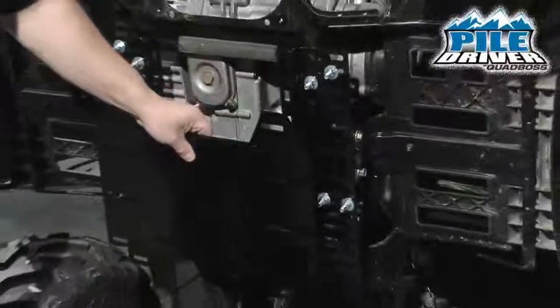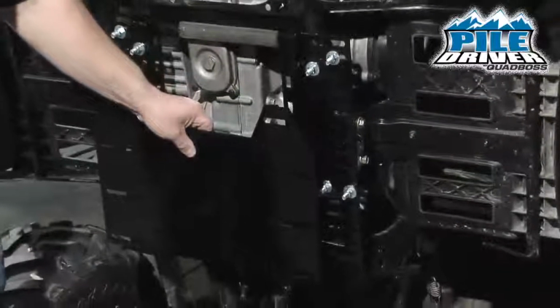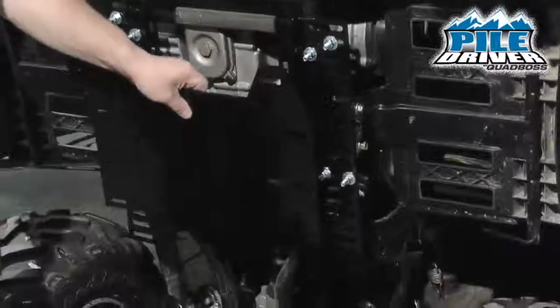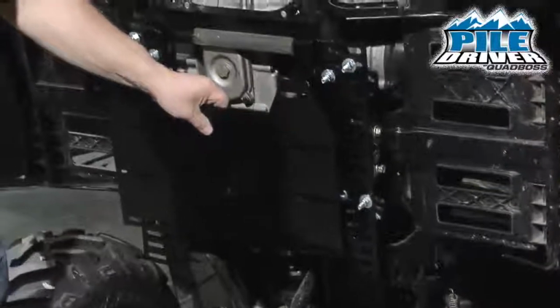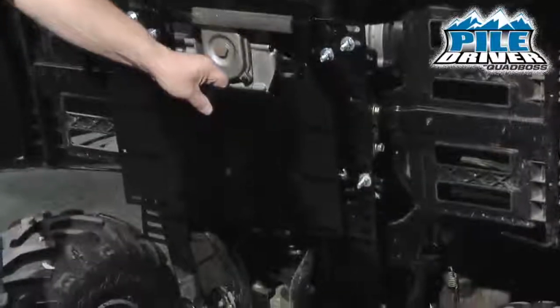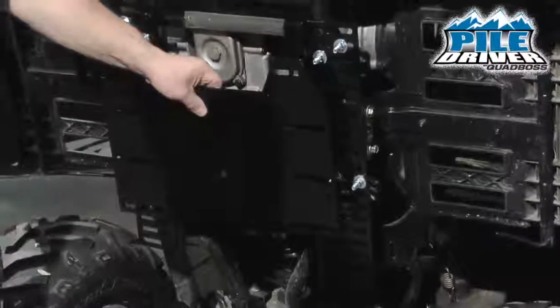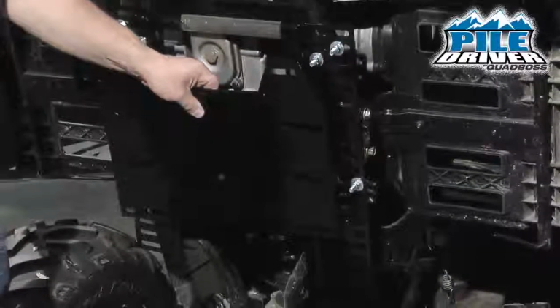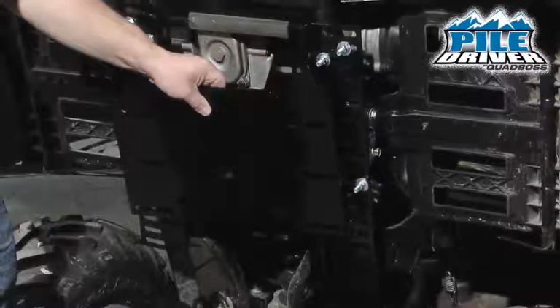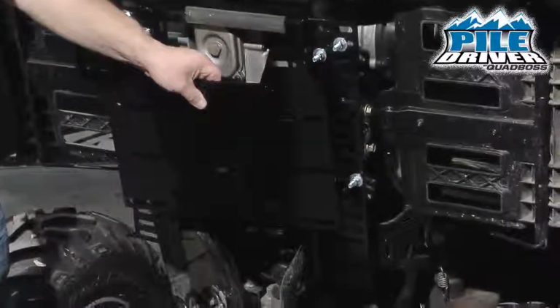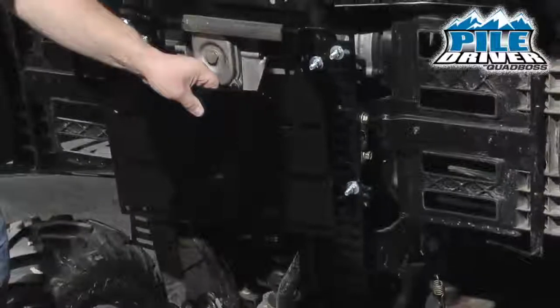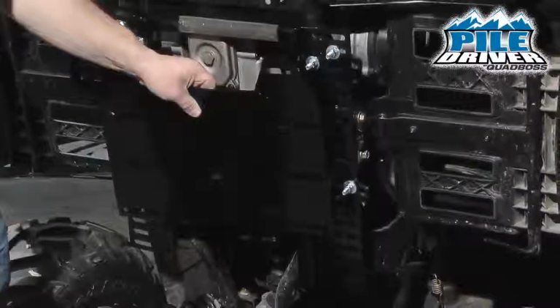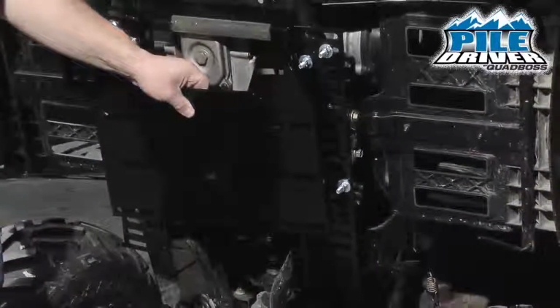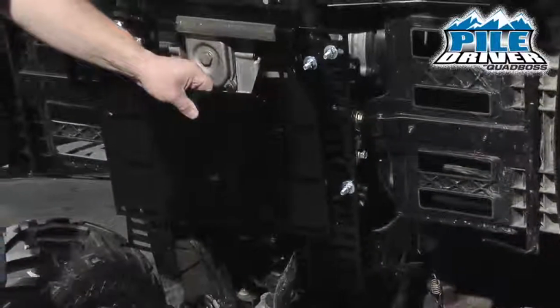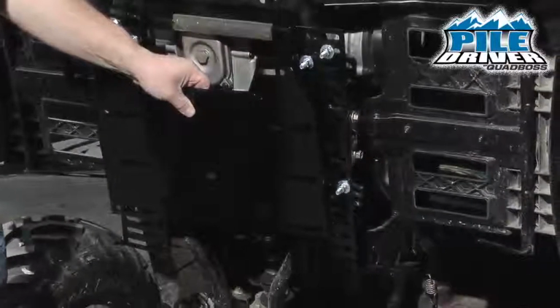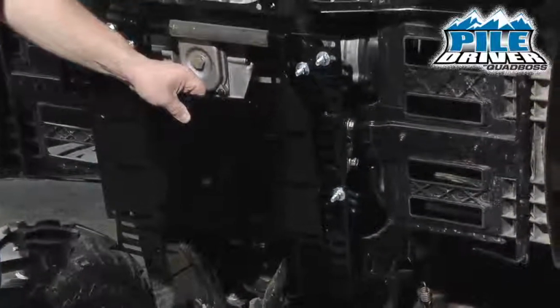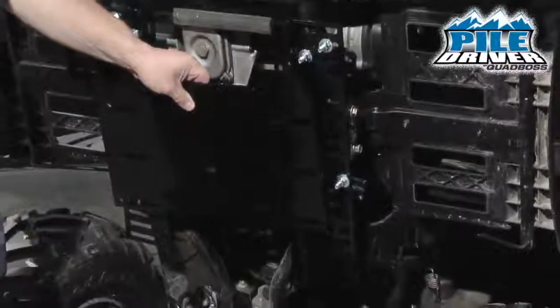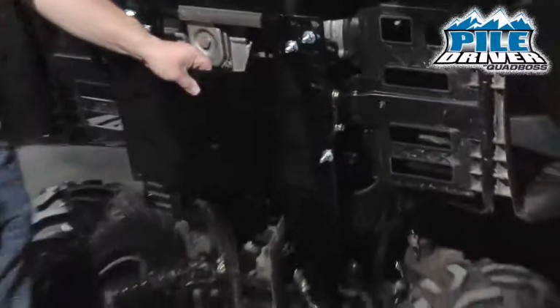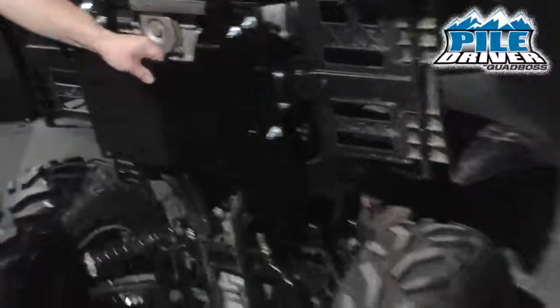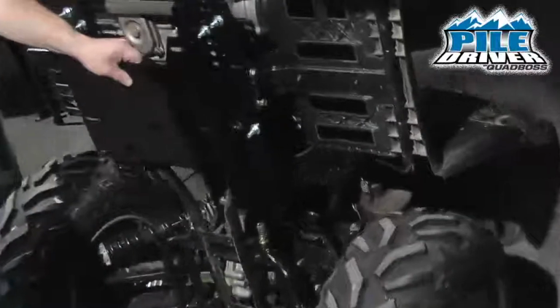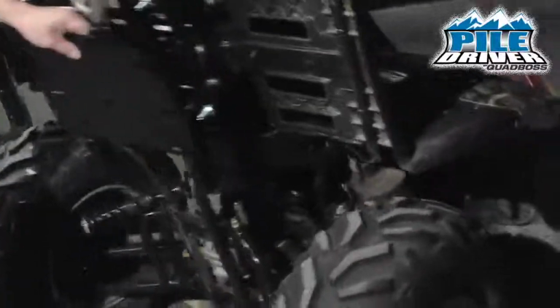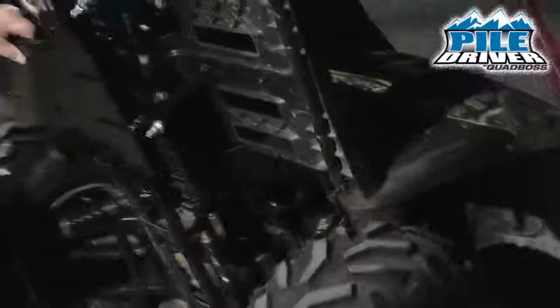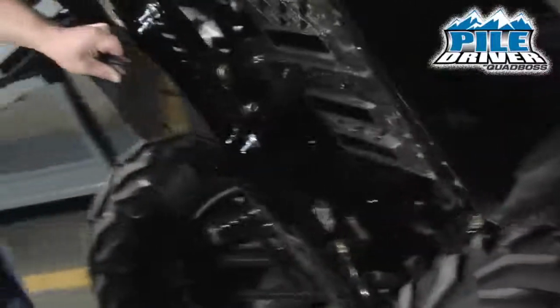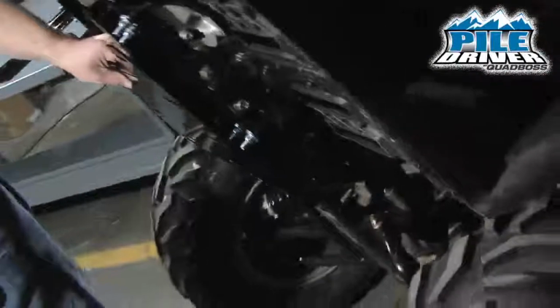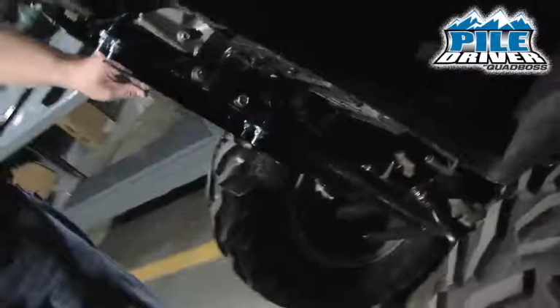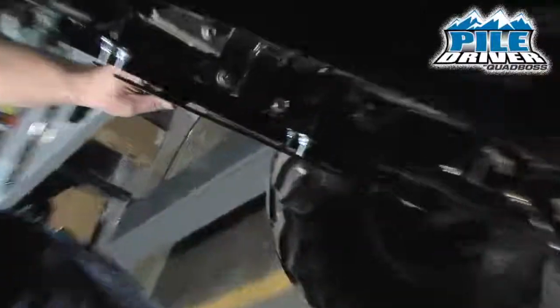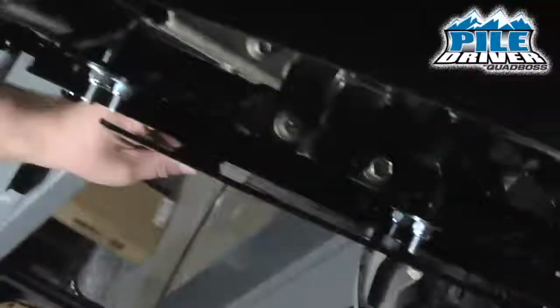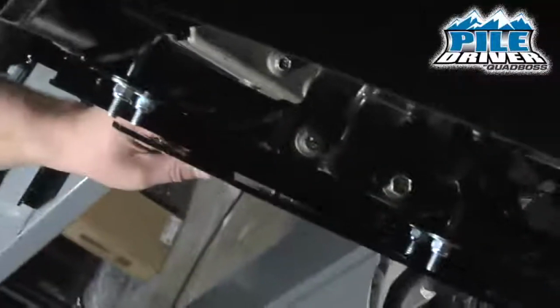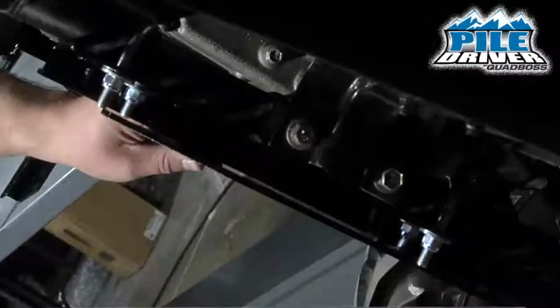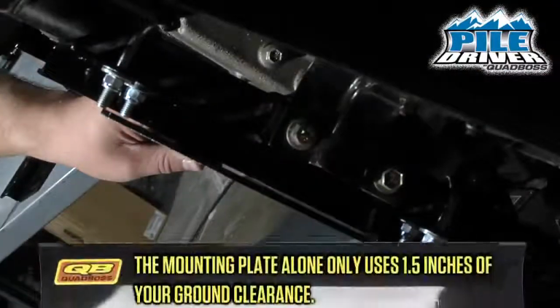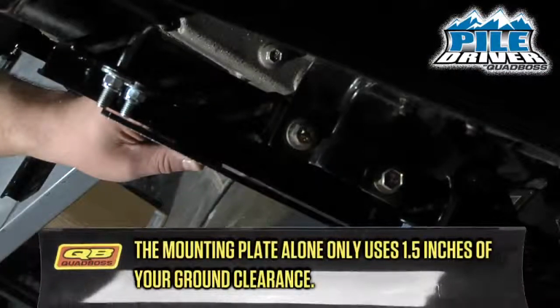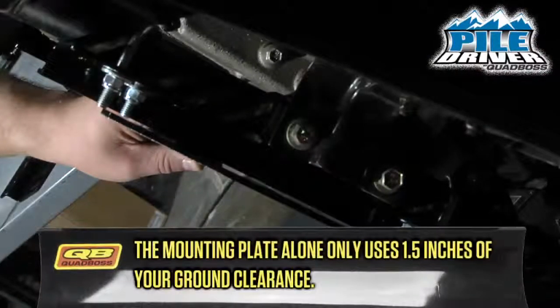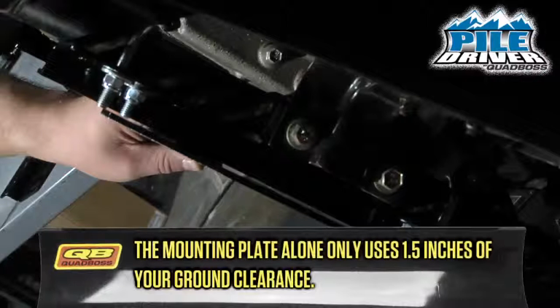Once you've added the final piece of the mounting kit, you'll notice there's only one inch to an inch and a half of ground clearance lost from the mounting plate. So if you want to take your push tube and plow off at the end of the season and leave the mounting plate on, the amount of ground clearance you lose is minimal.